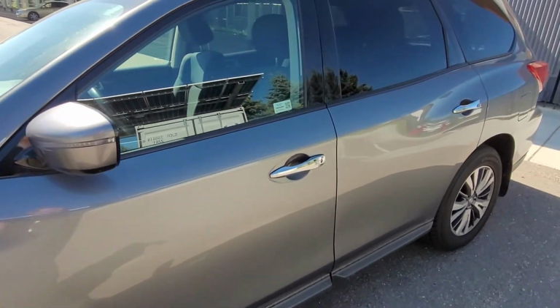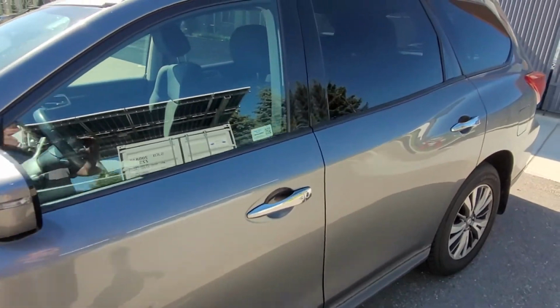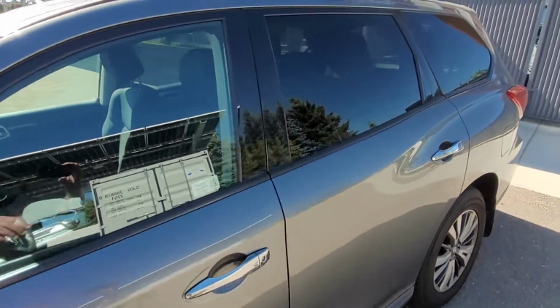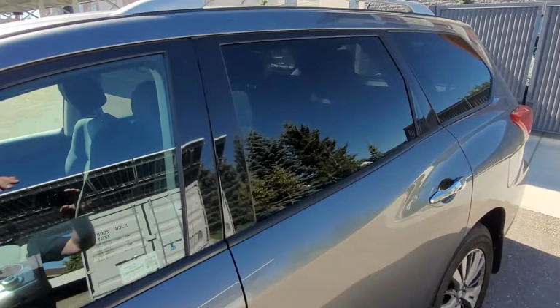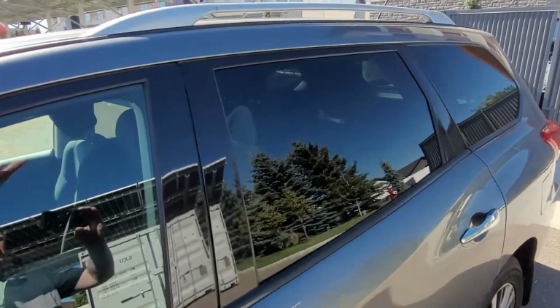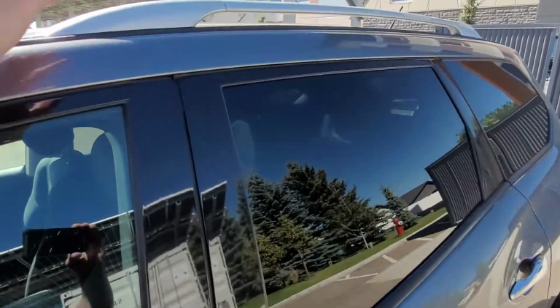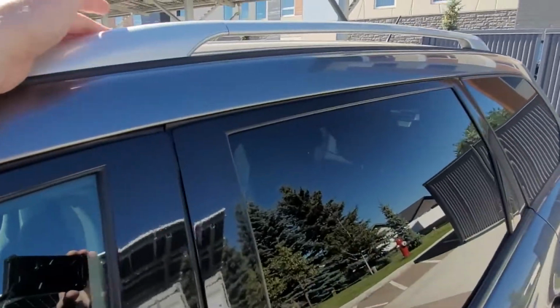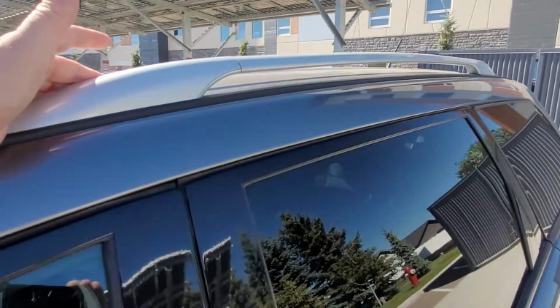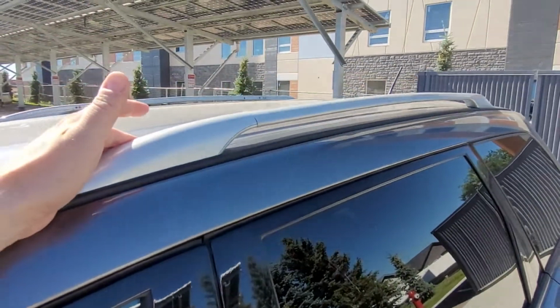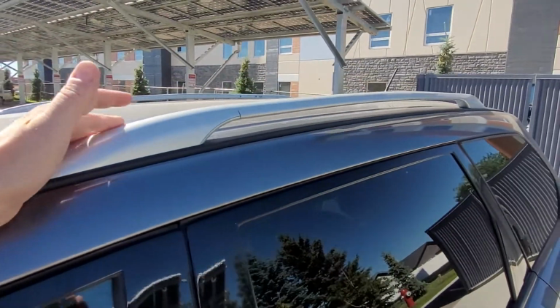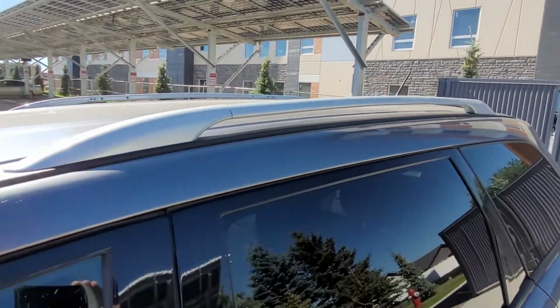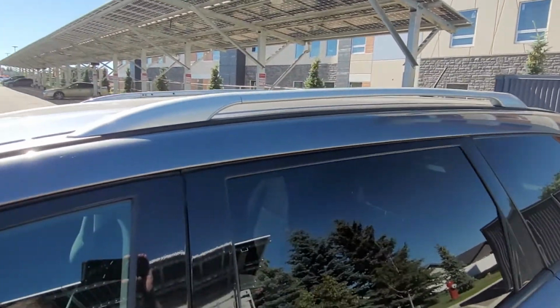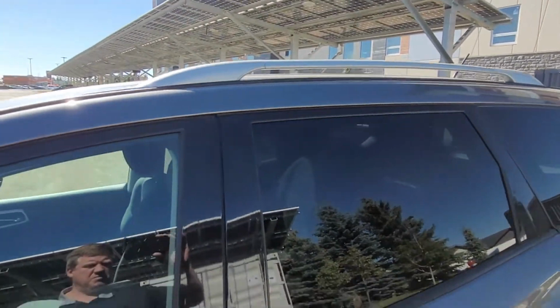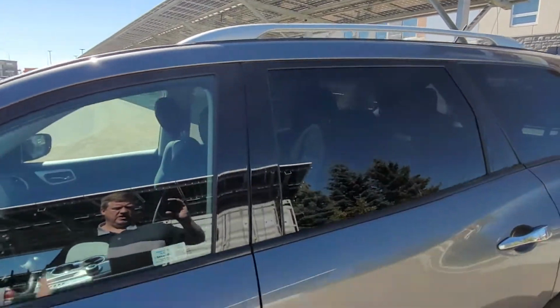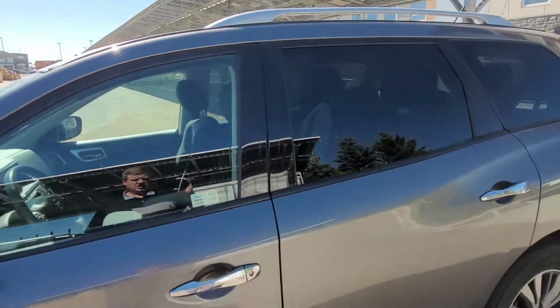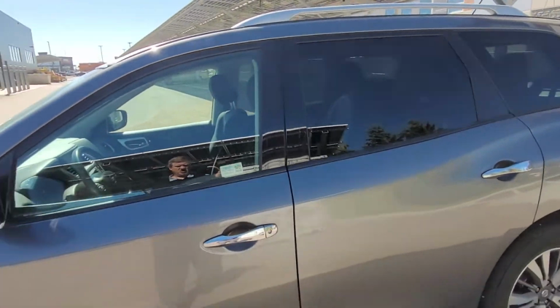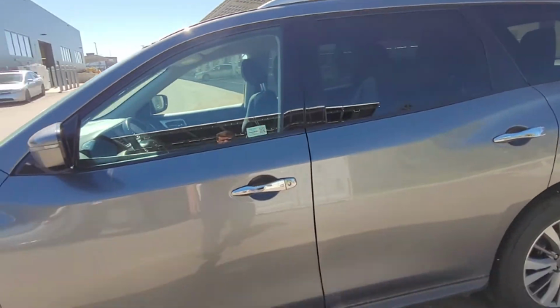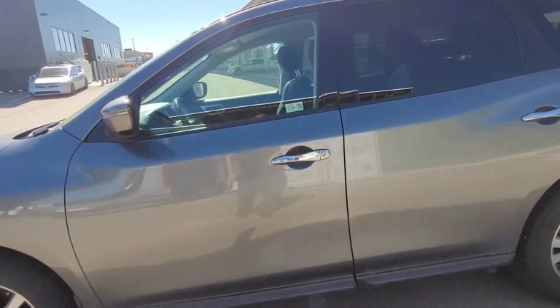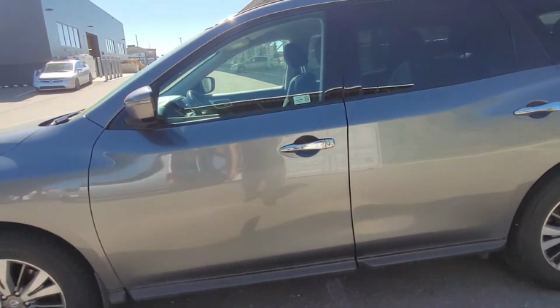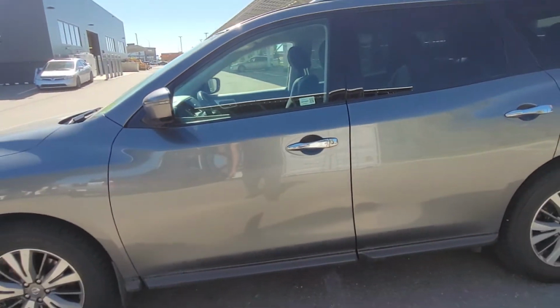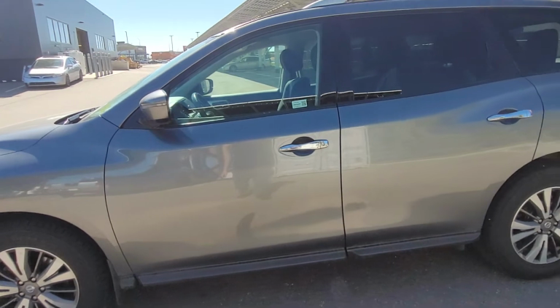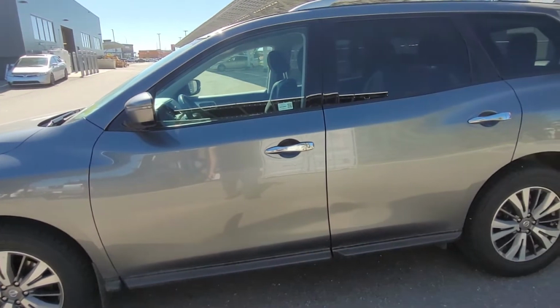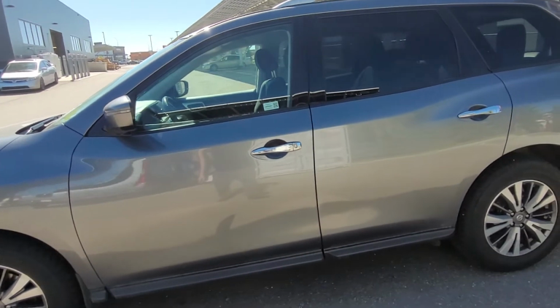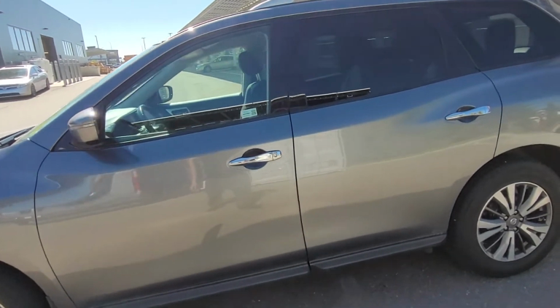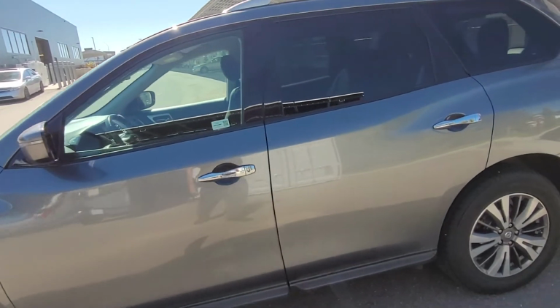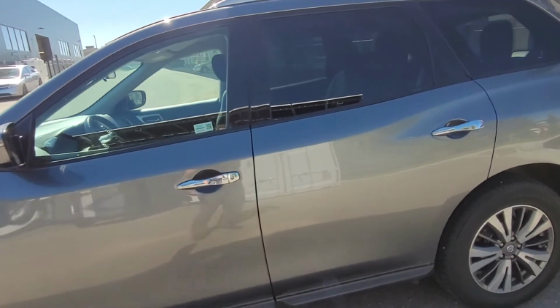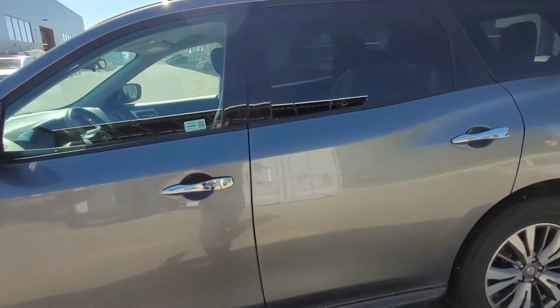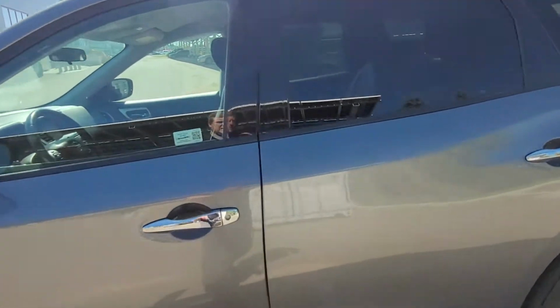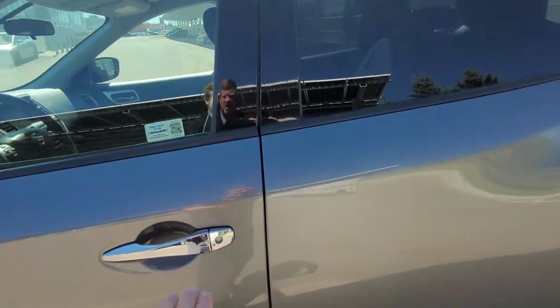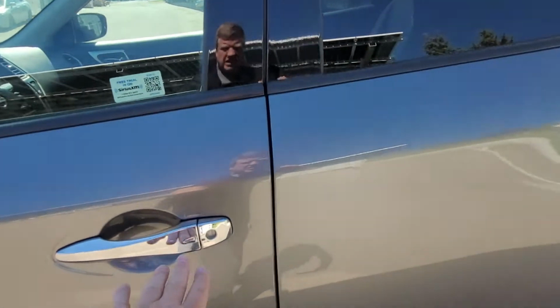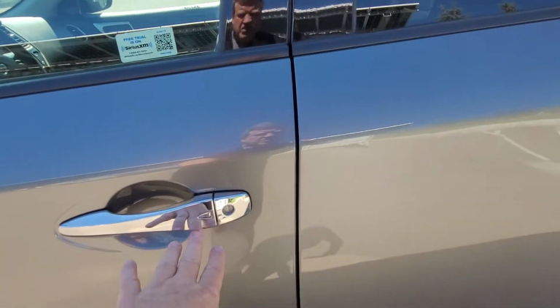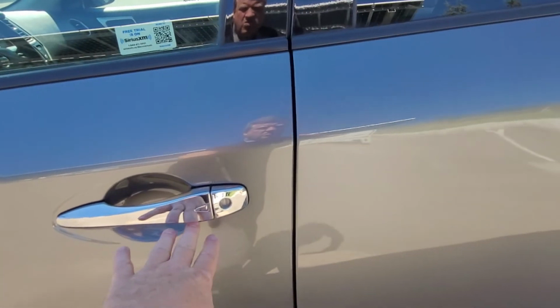Of course the roof rails up here if you want to add crossbars or any type of toy hauler things up there. And you've got your keyless touch entry here on the door.